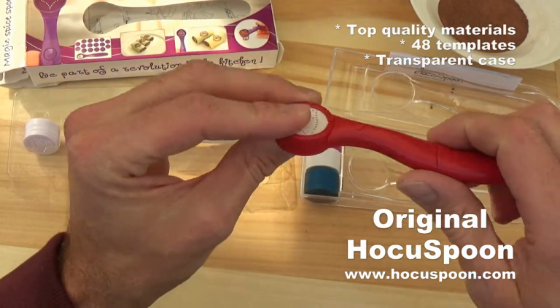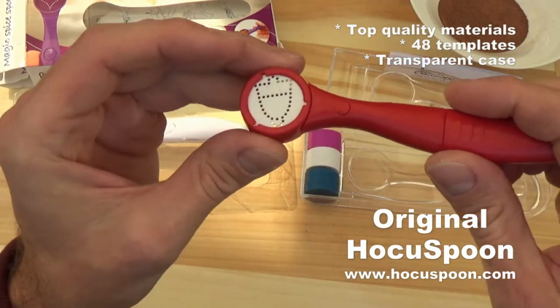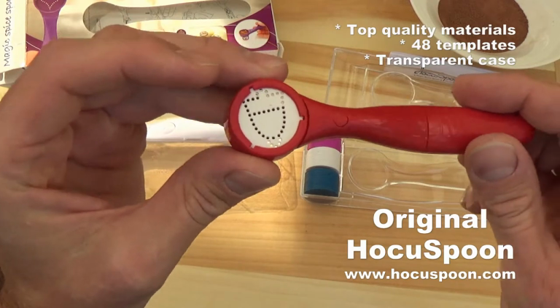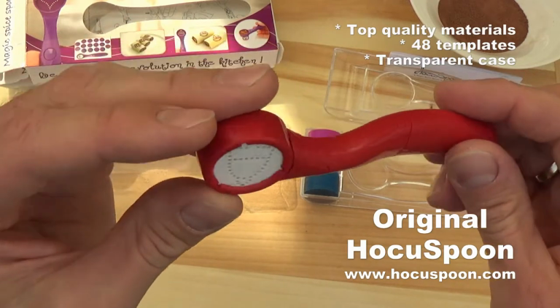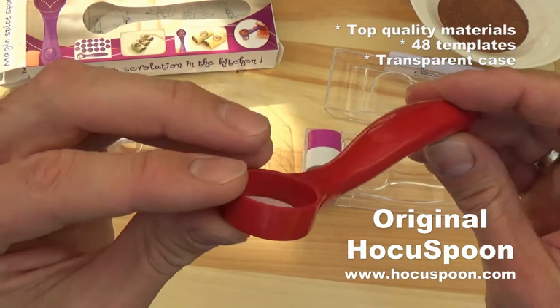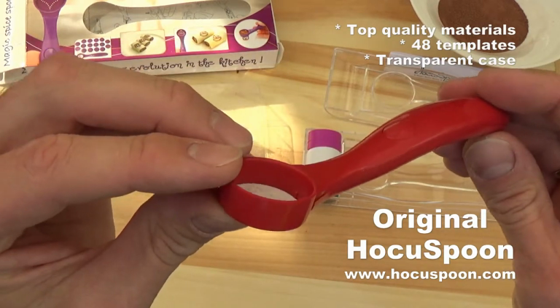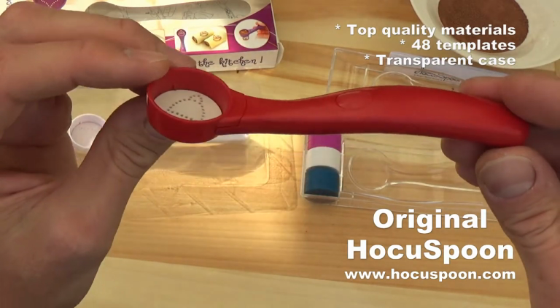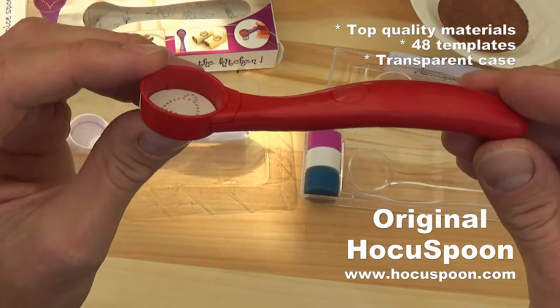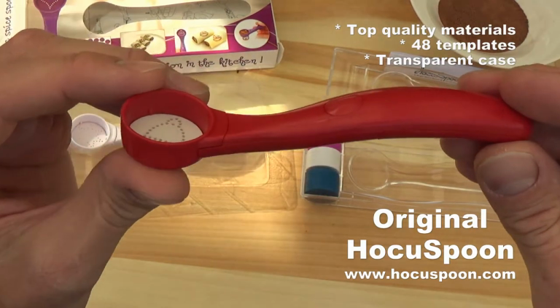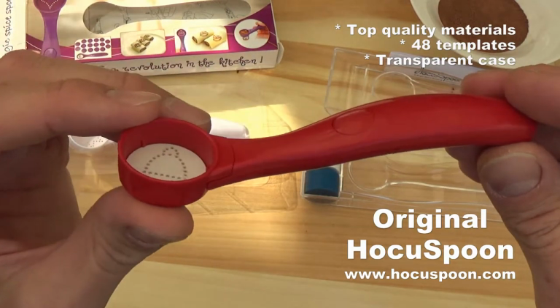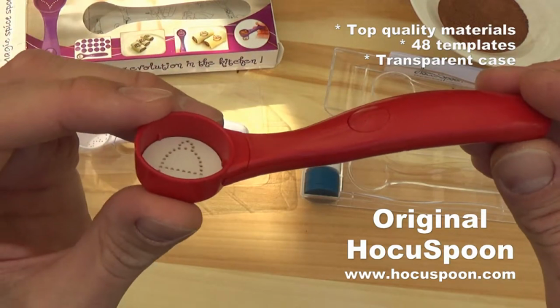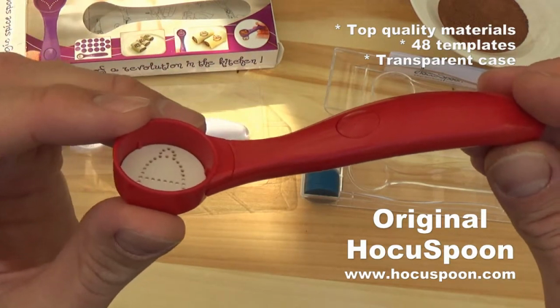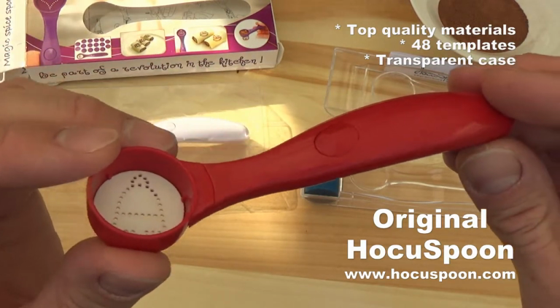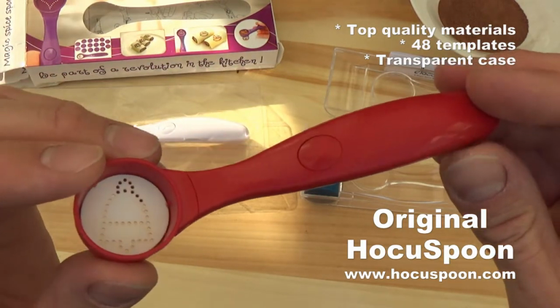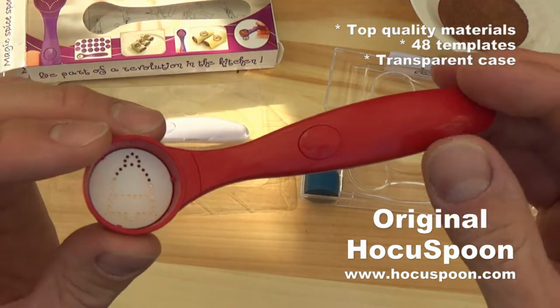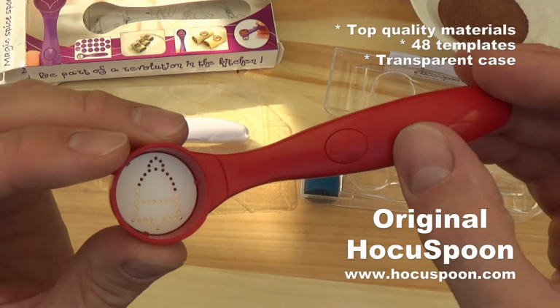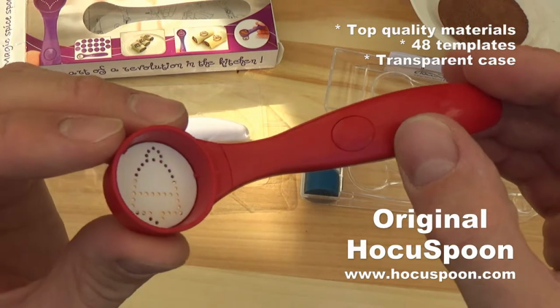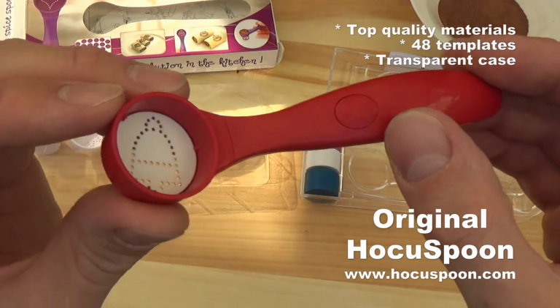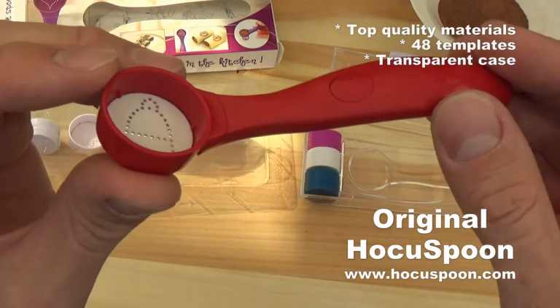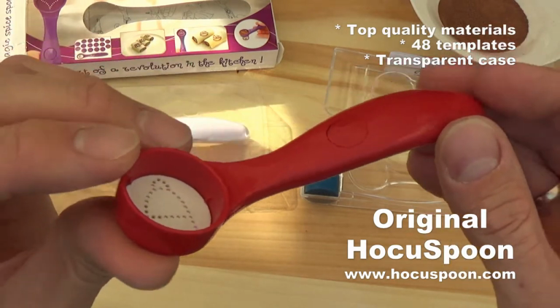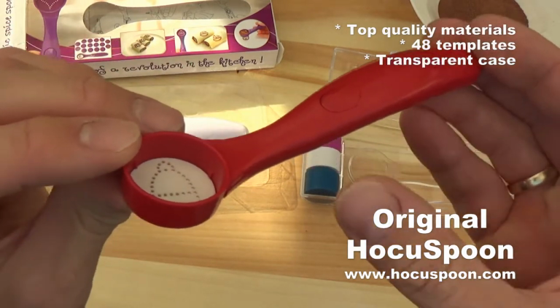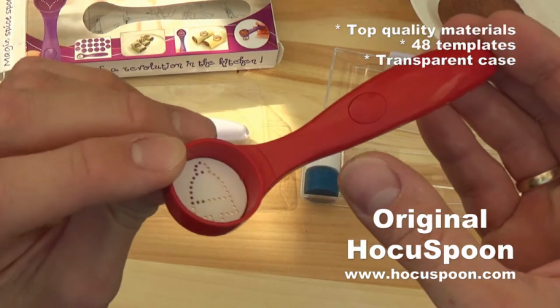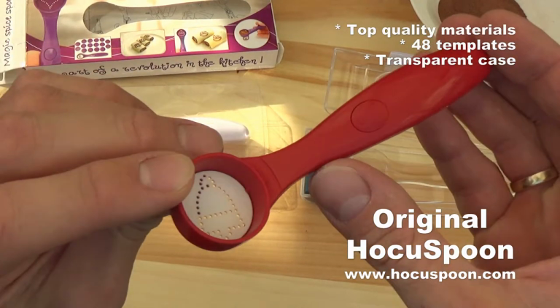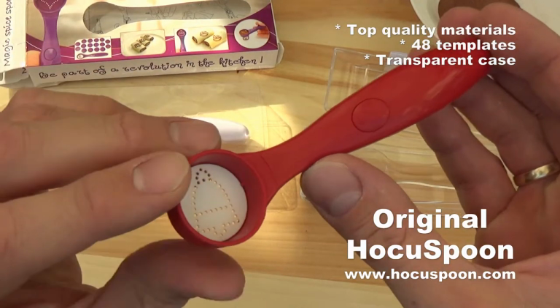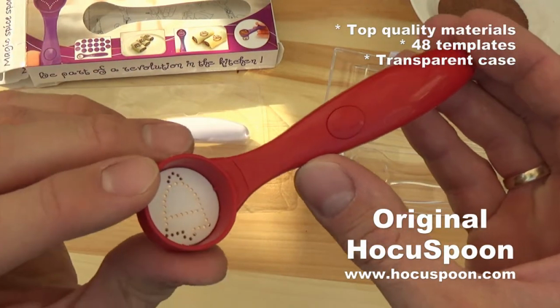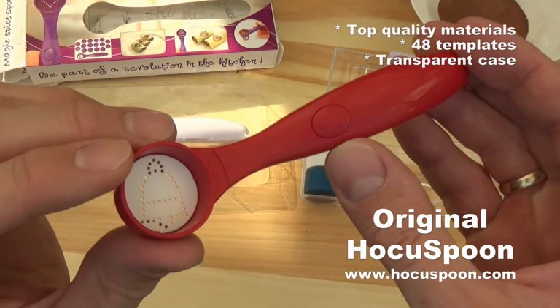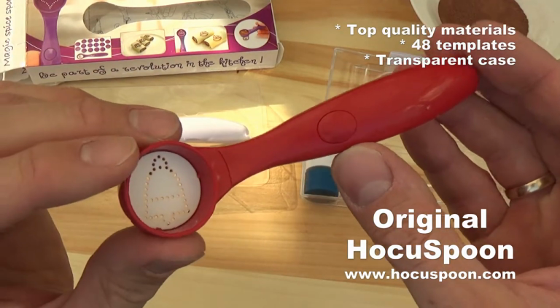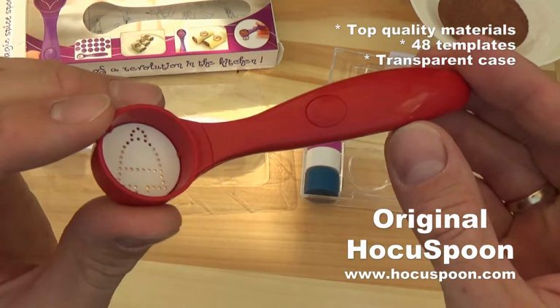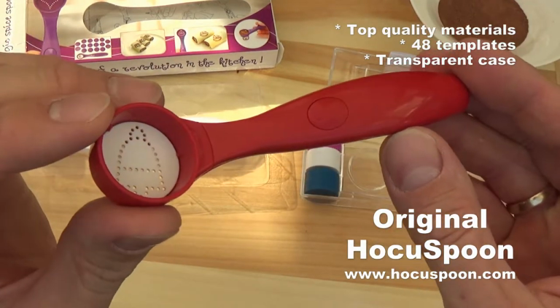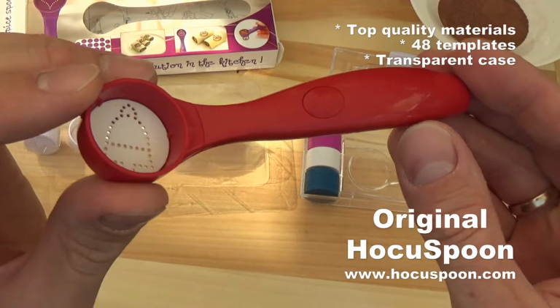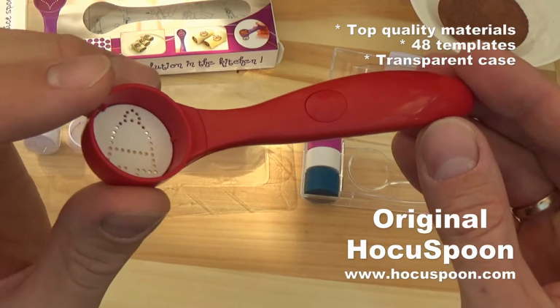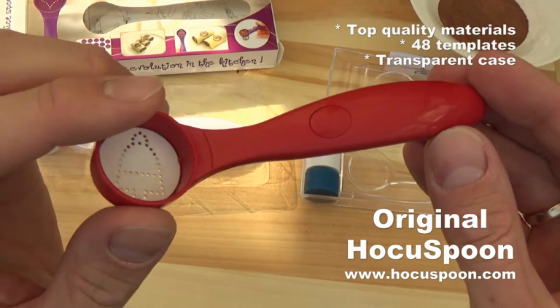So this is the original Hocus Pum. This is a very high quality, very well made product, made of food grade and top quality materials.